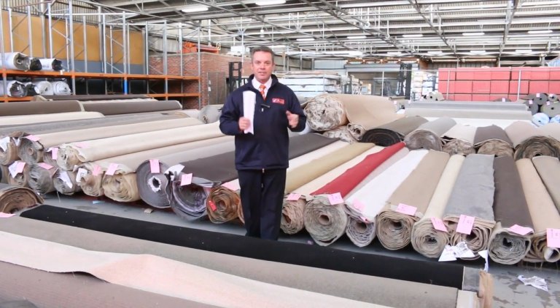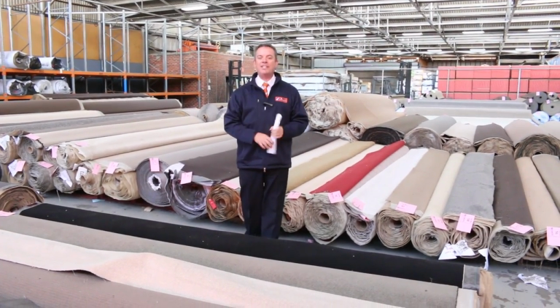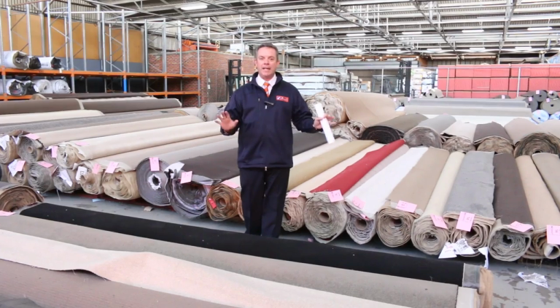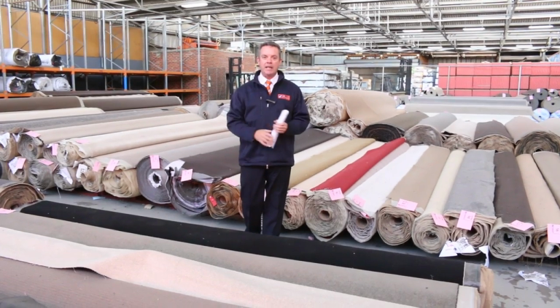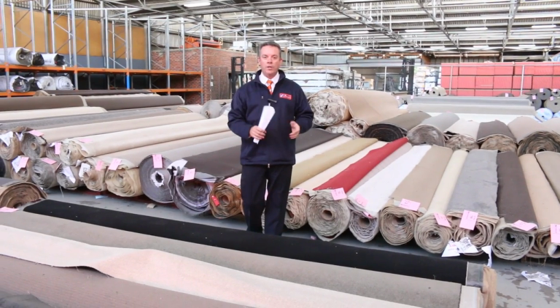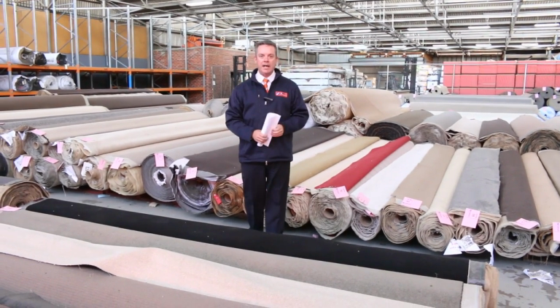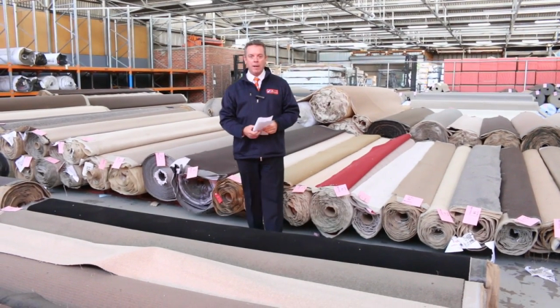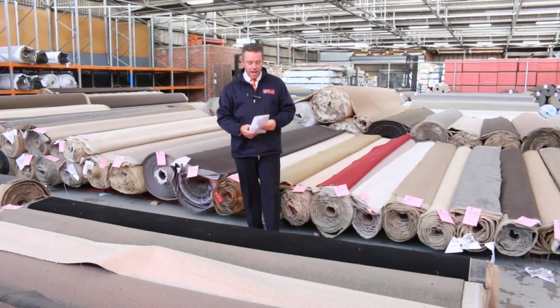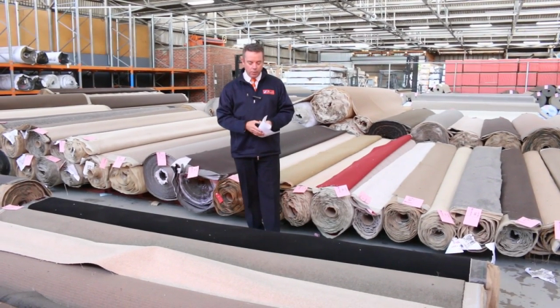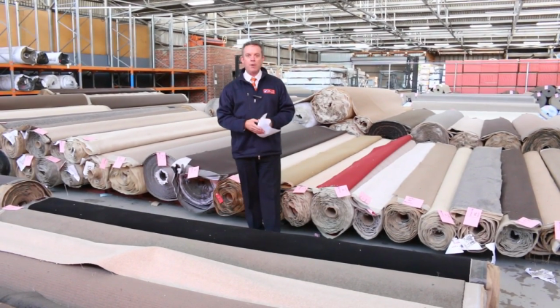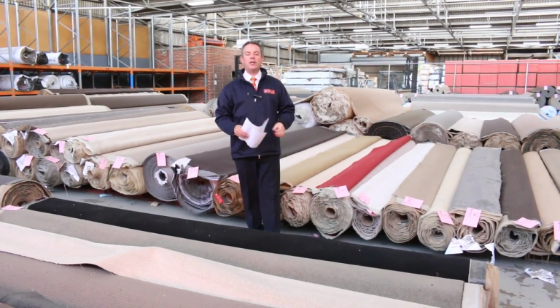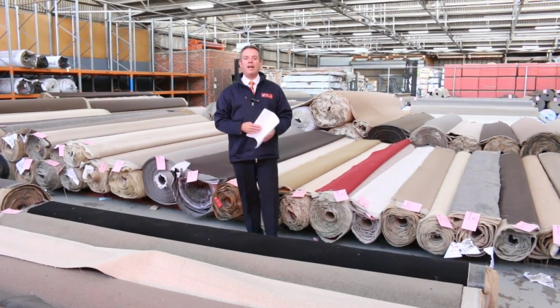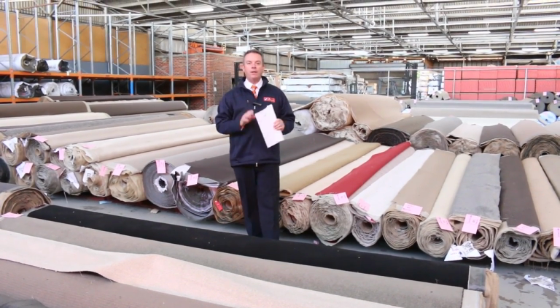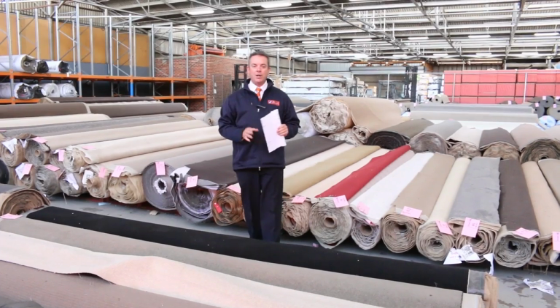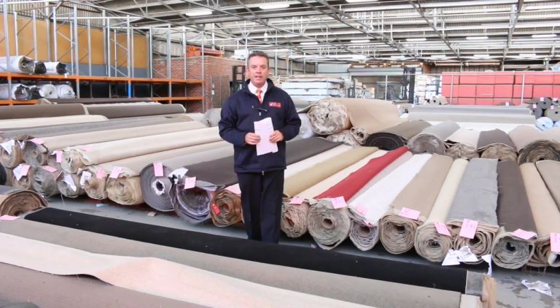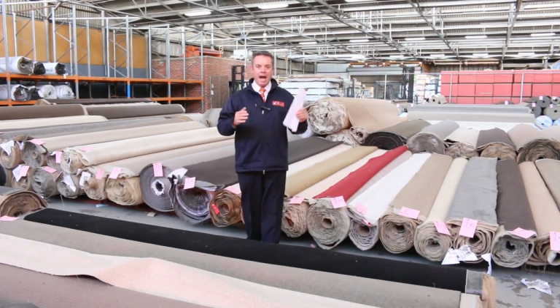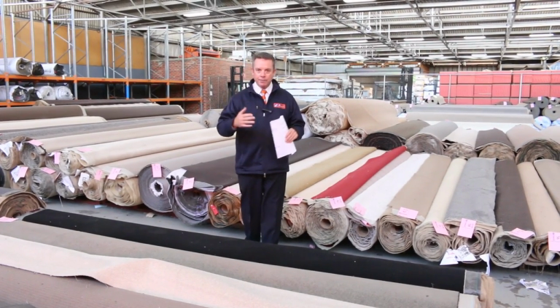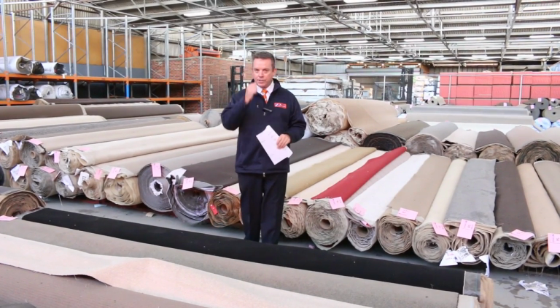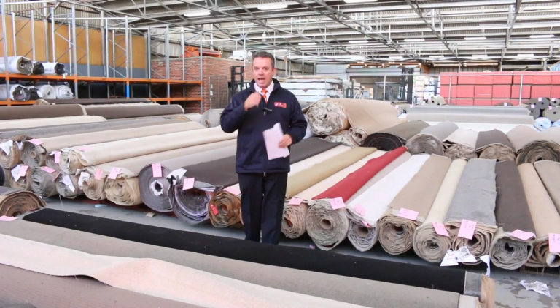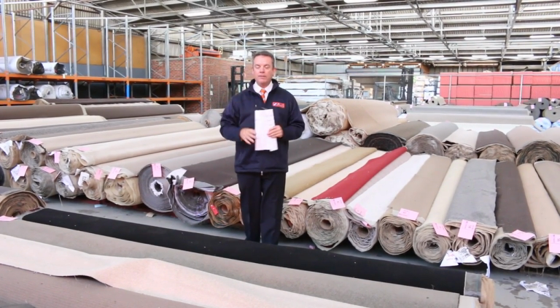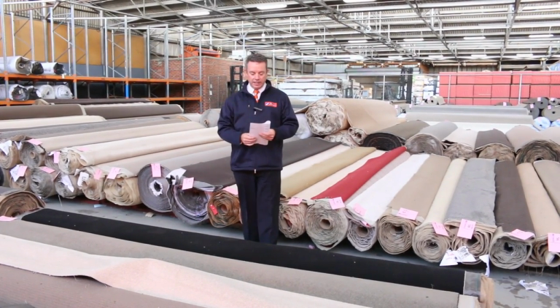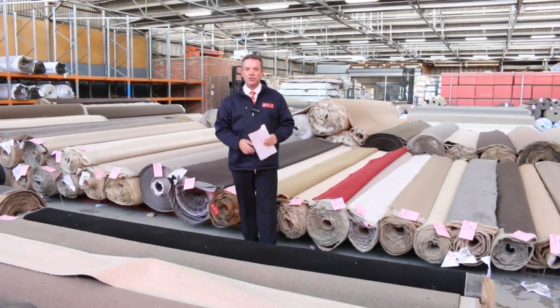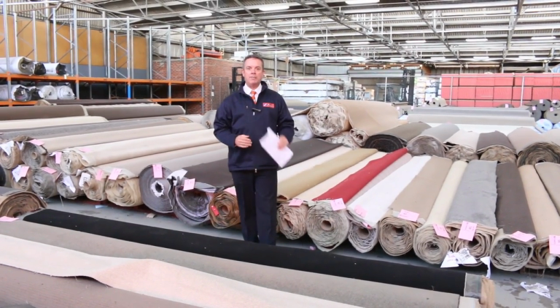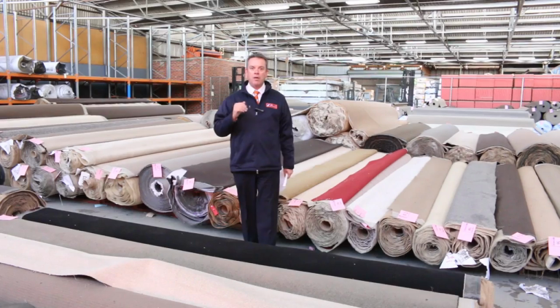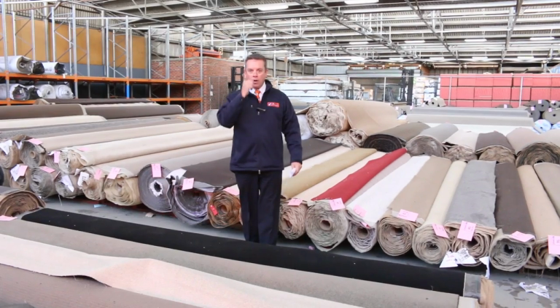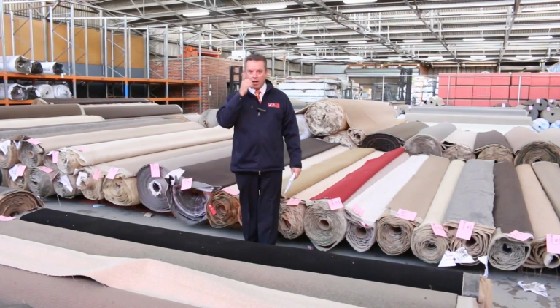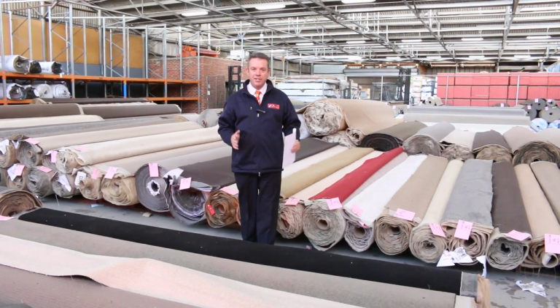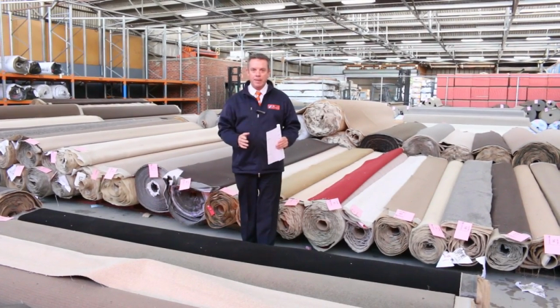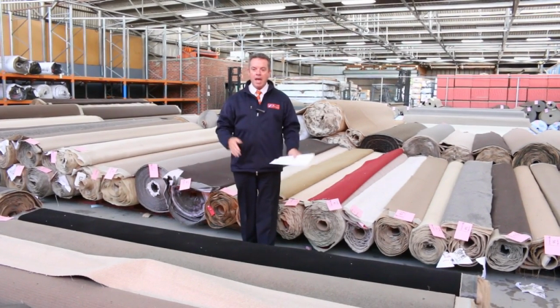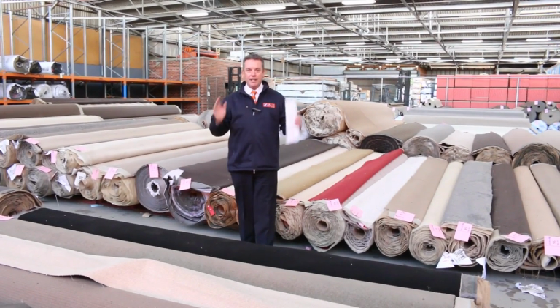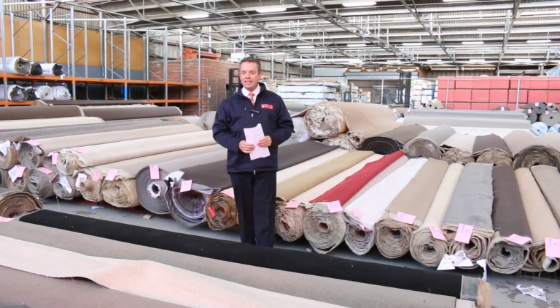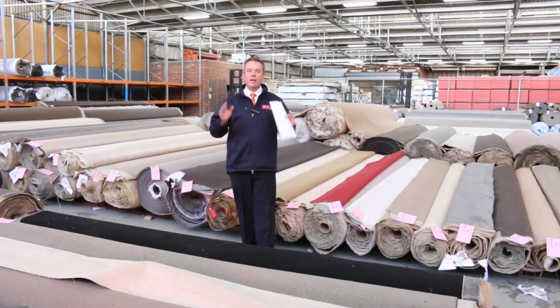To absentee bid it's very easy — all the details are on our website. We're also going to have a fully instructional video after we're finished here, and that'll give you all the details you need to be able to bid online. So absentee bidding, but don't let that stop you — we've got a massive auction.